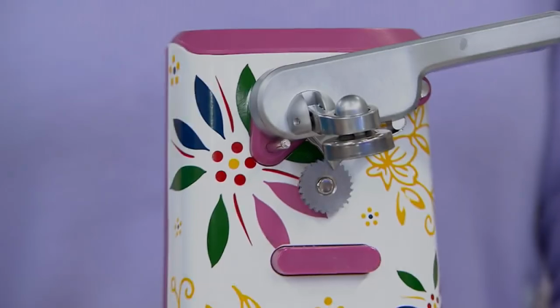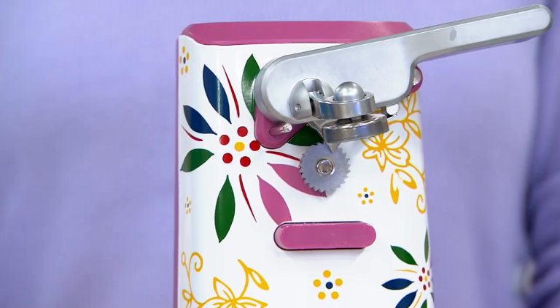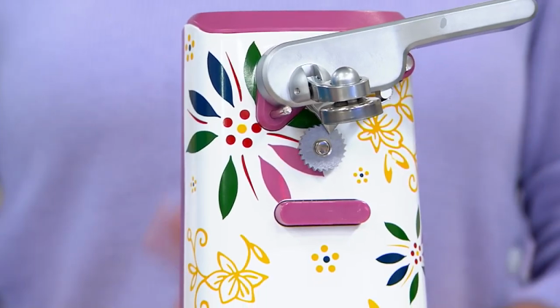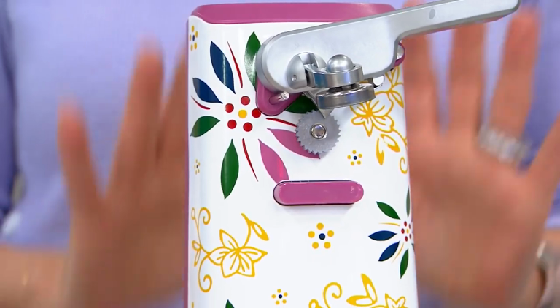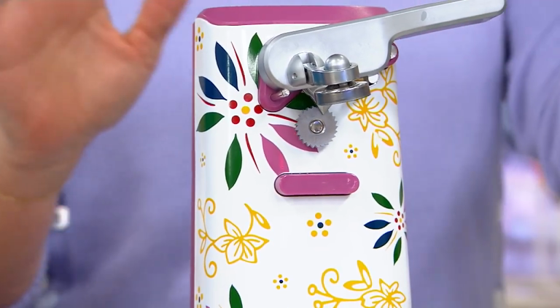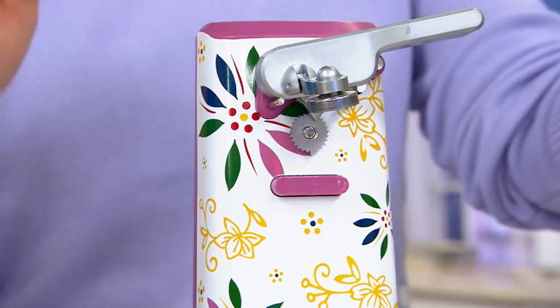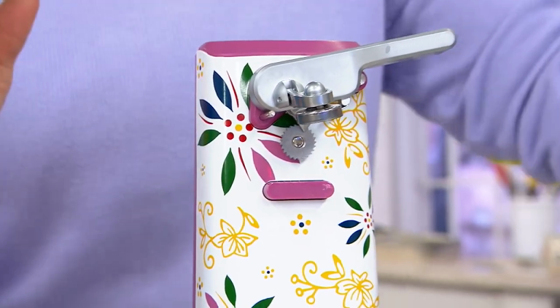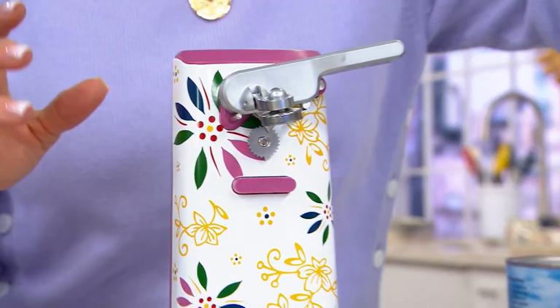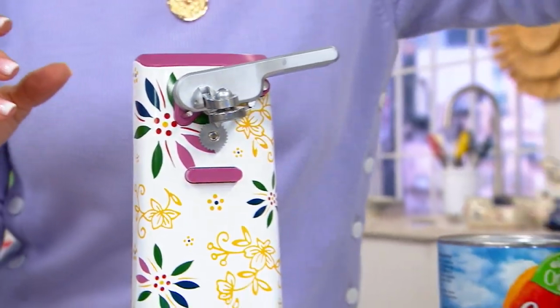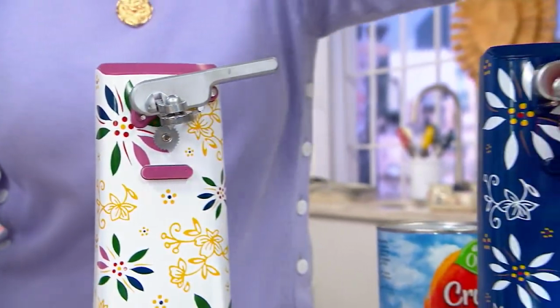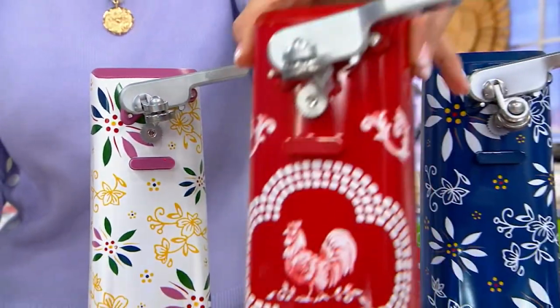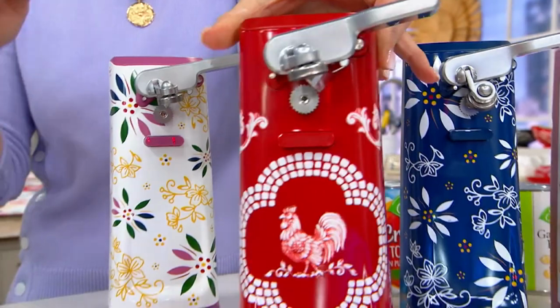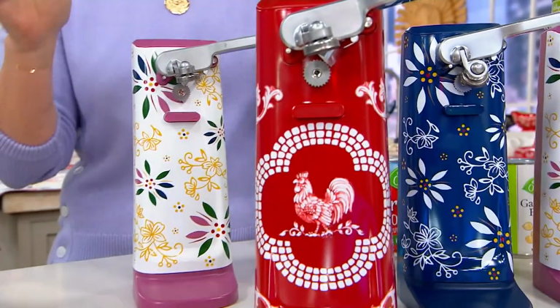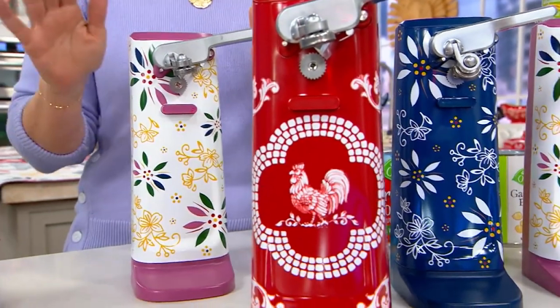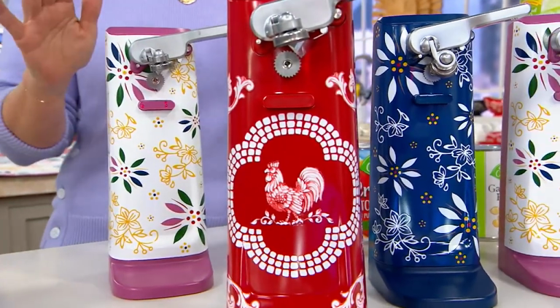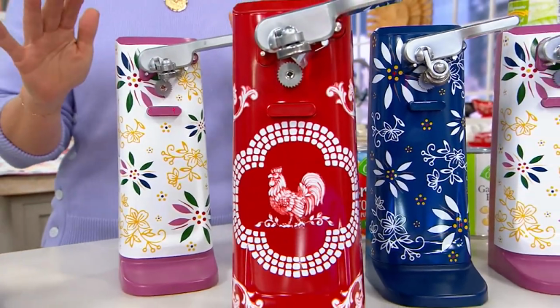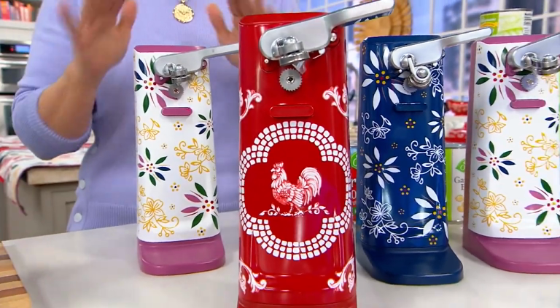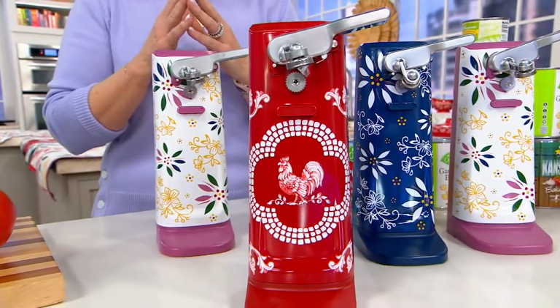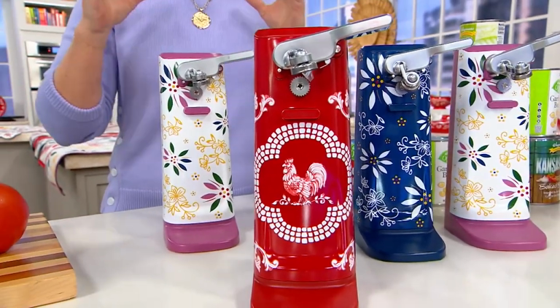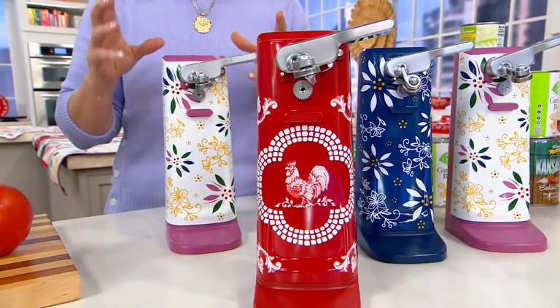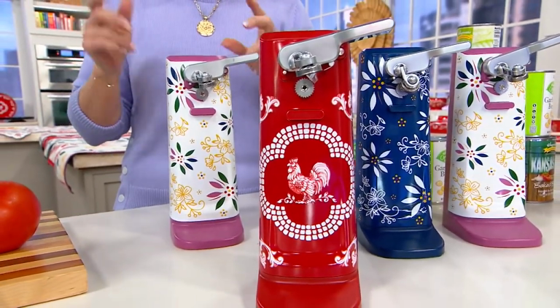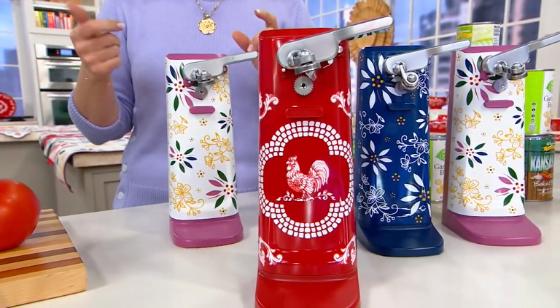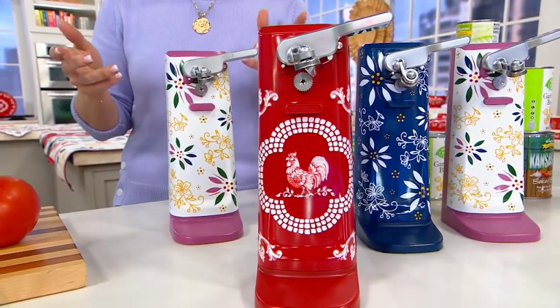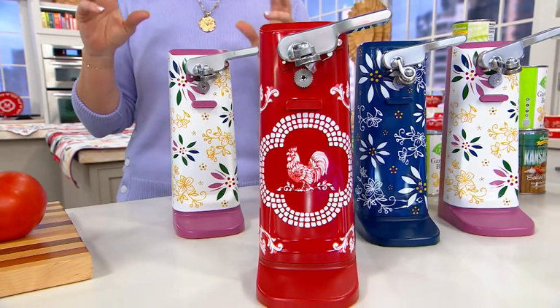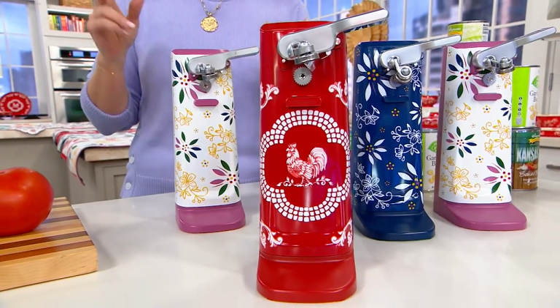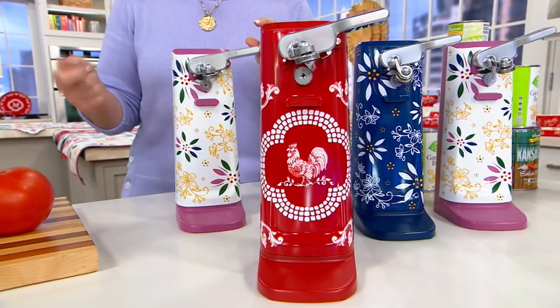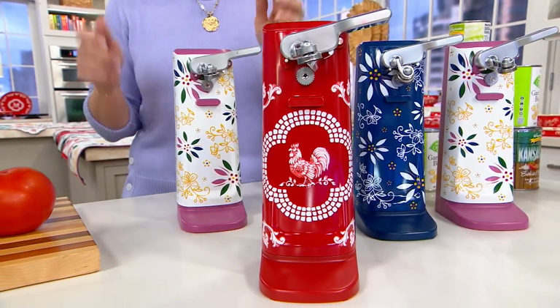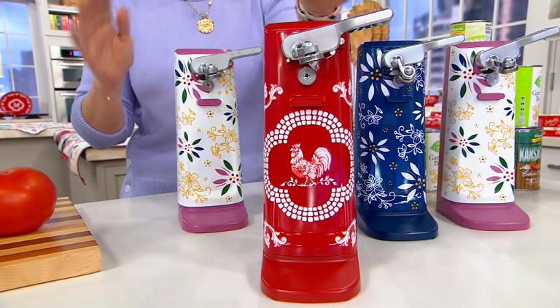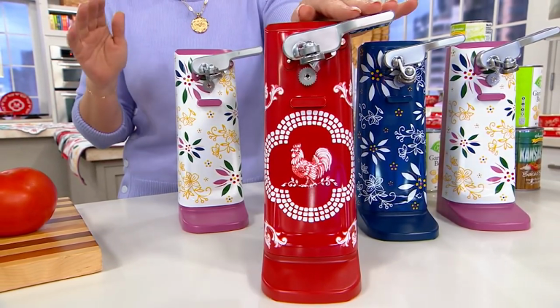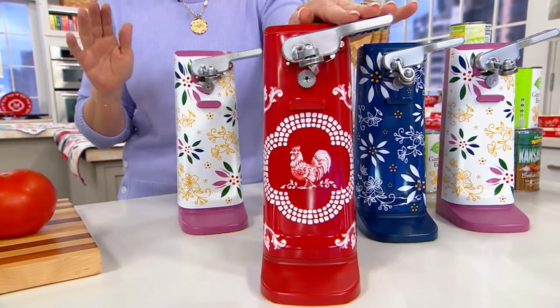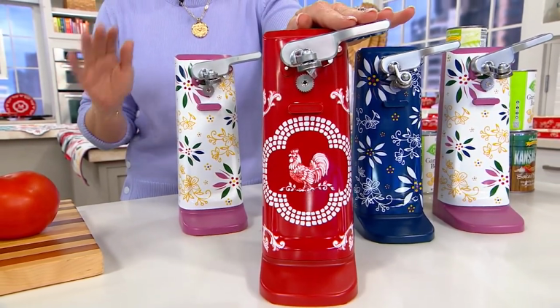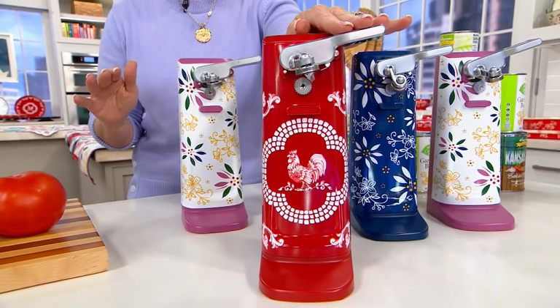Can opener! I actually can't breathe. I told Mary how excited I was — I'm going to show you this in our doodle. So an electric can opener, for me, the hand ones are fine, but I don't always have the dexterity in my hands. There is something about having that great electric can opener.